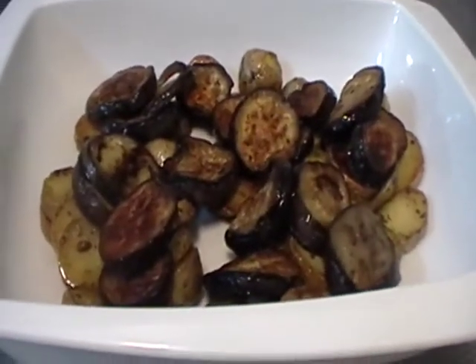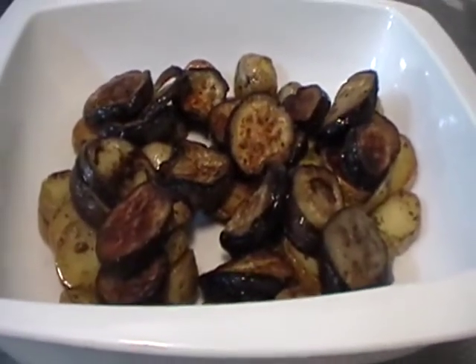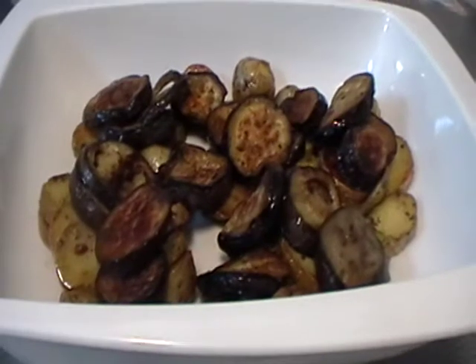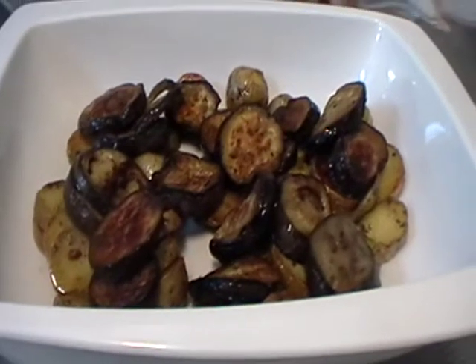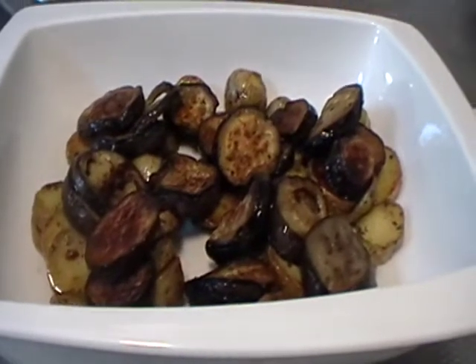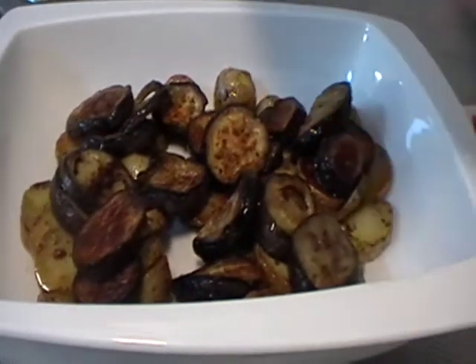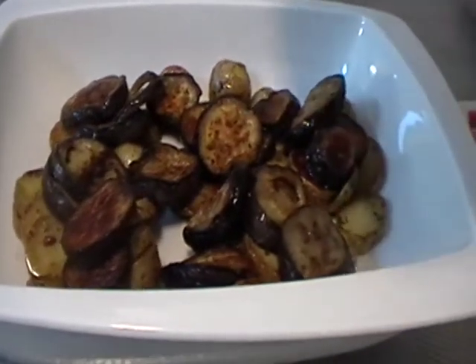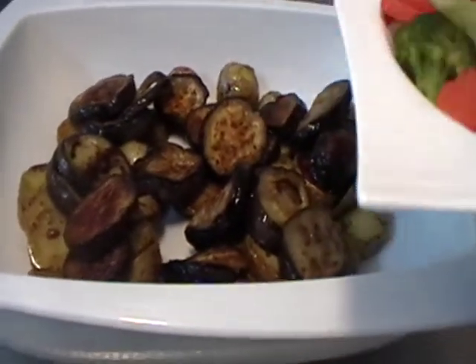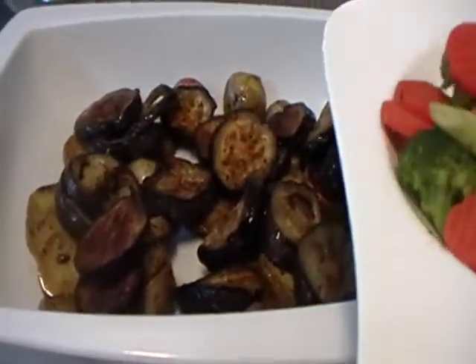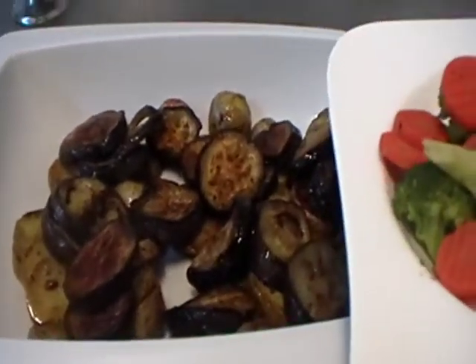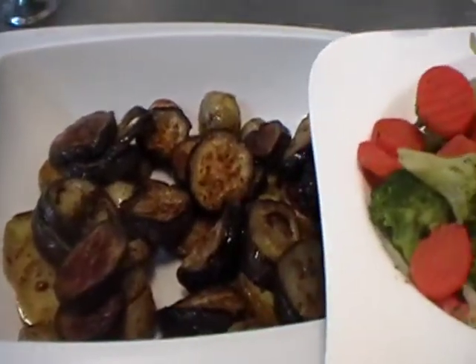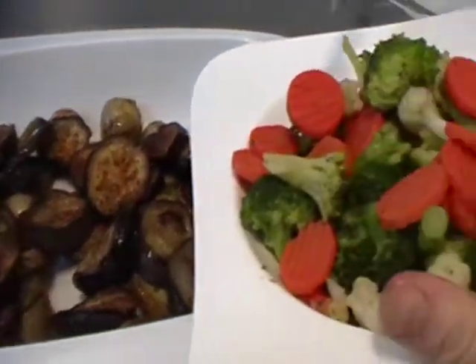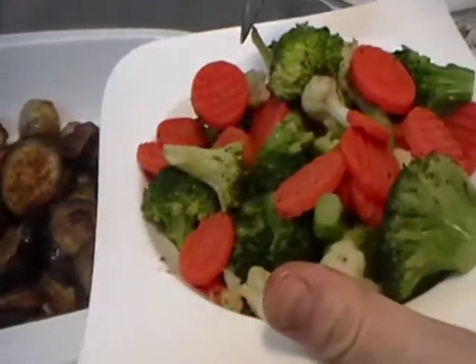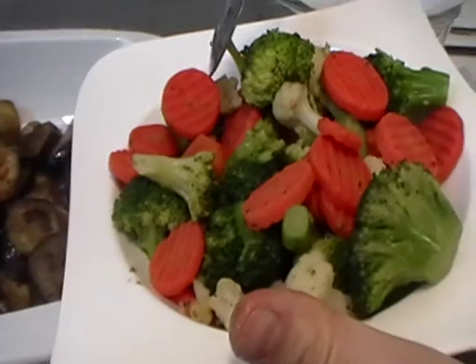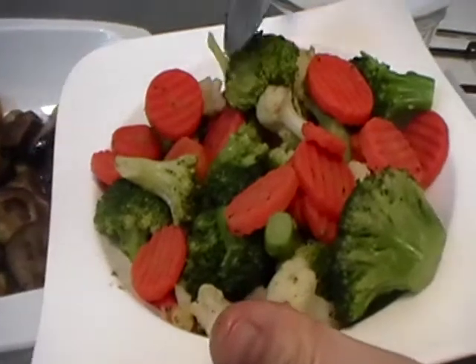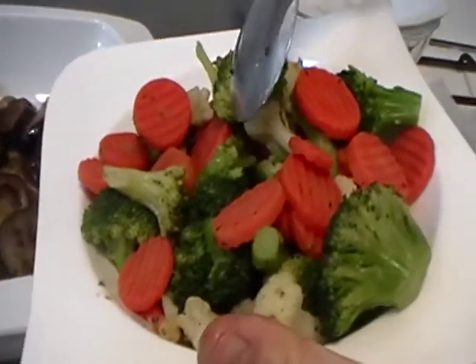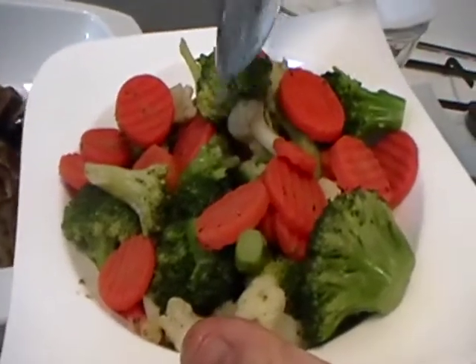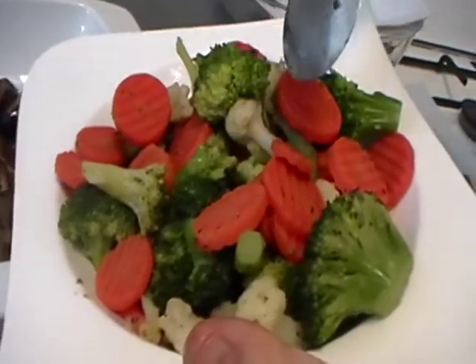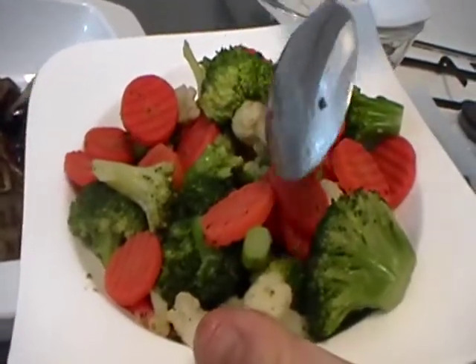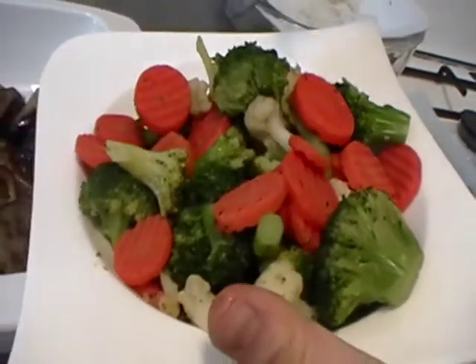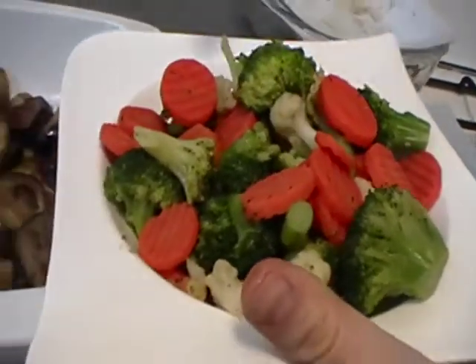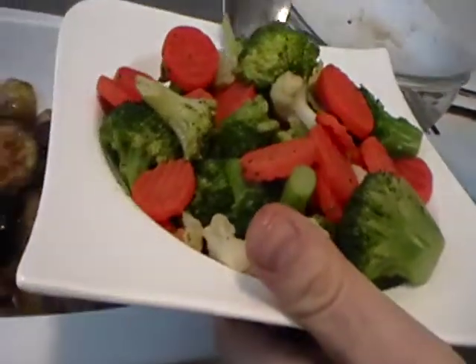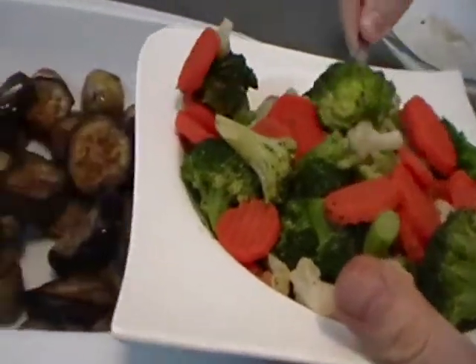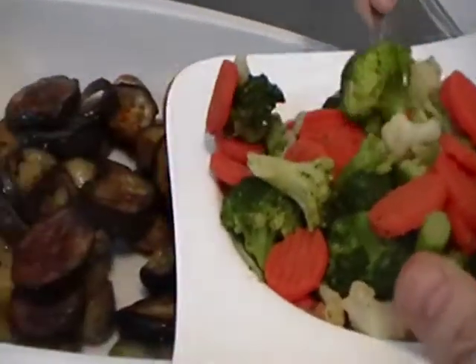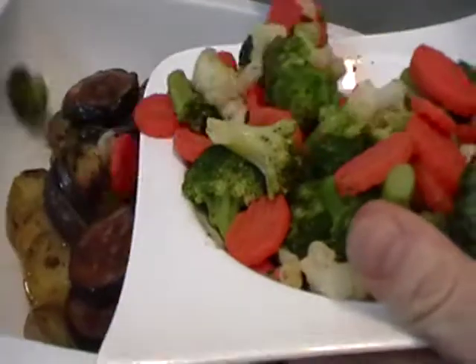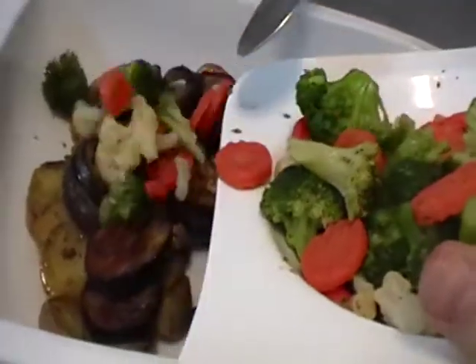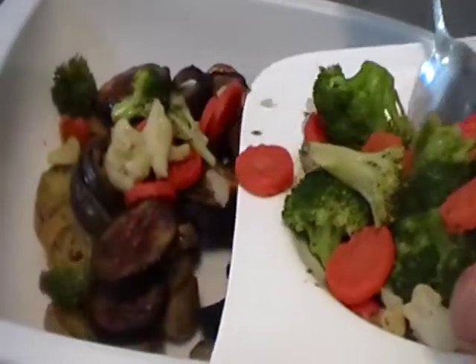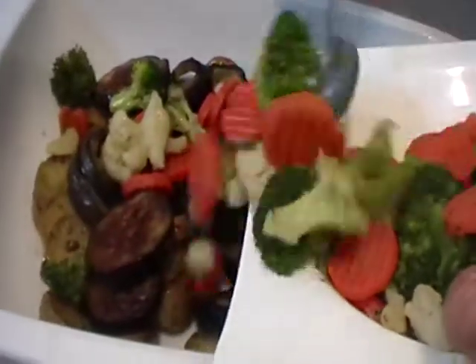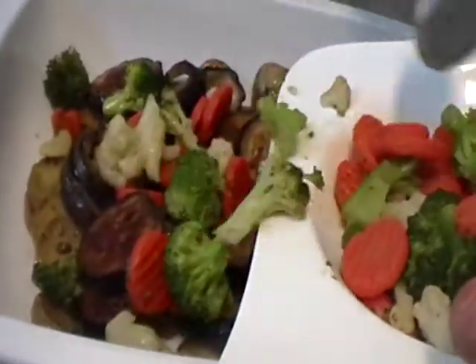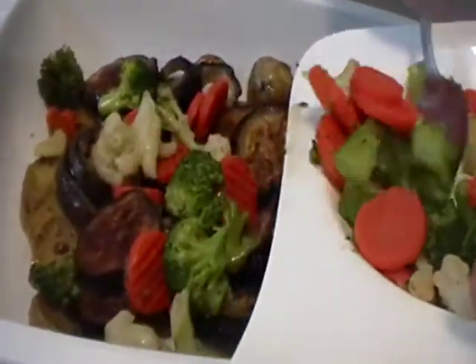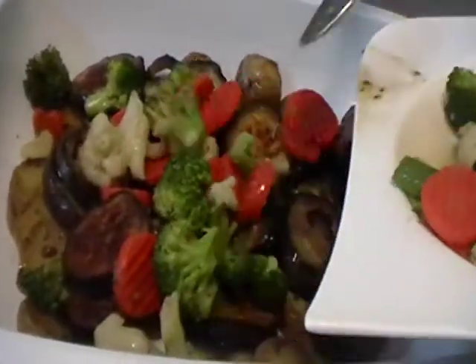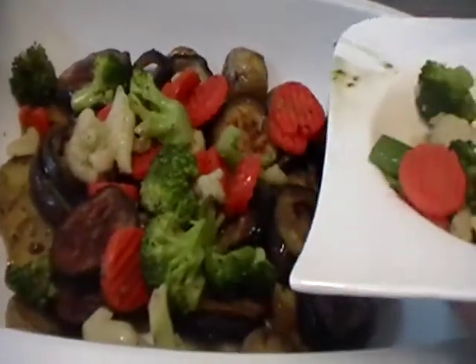Our next ingredients are fried vegetables — a mix of carrot slices, broccoli slices, and white cabbage slices. Put the vegetables on the top of the potatoes and eggplant.